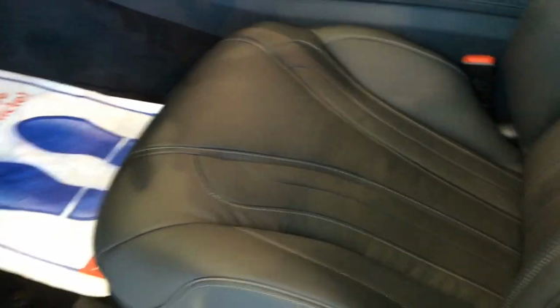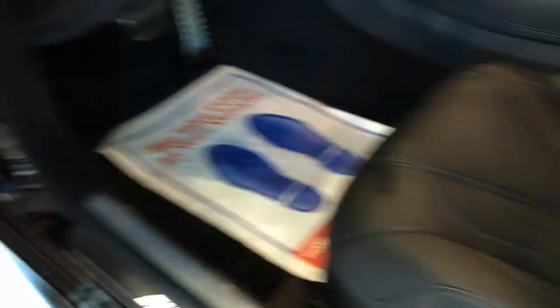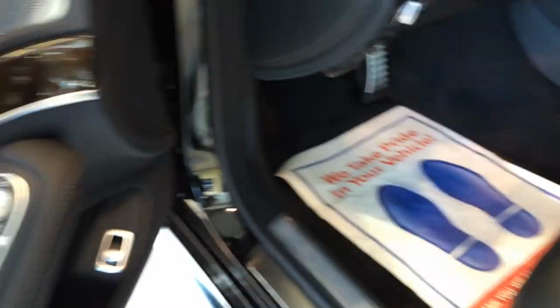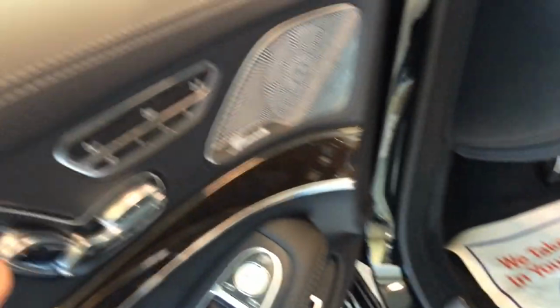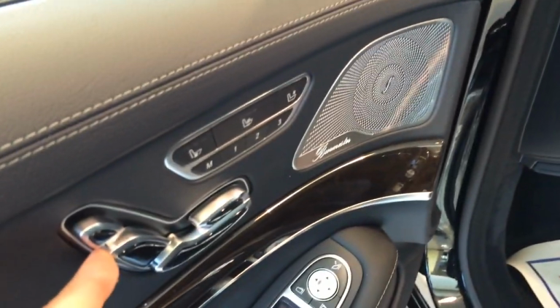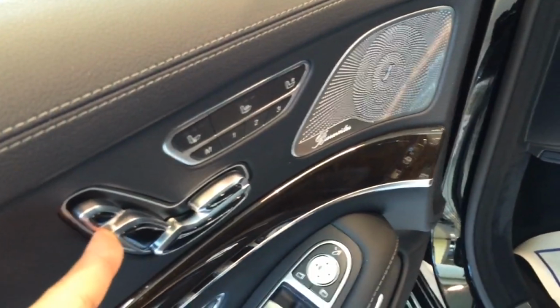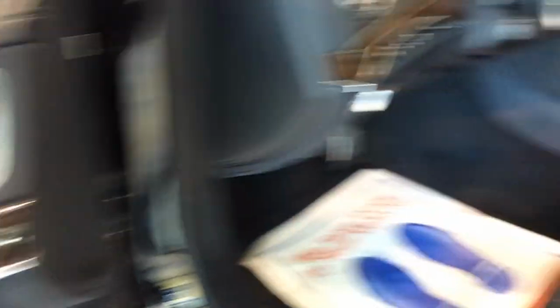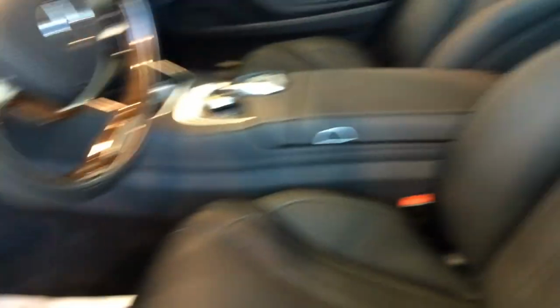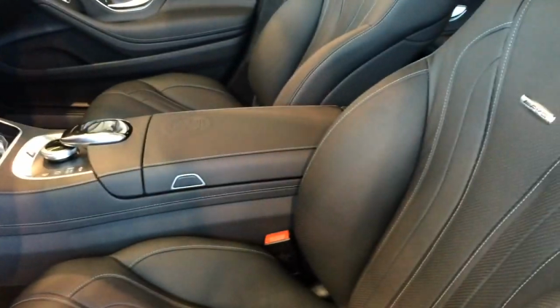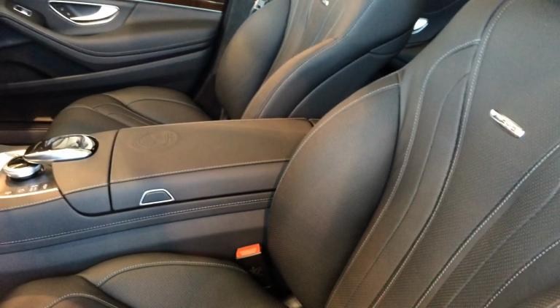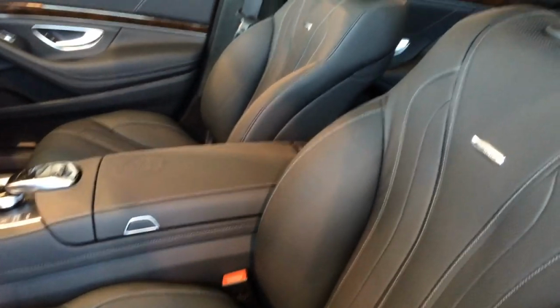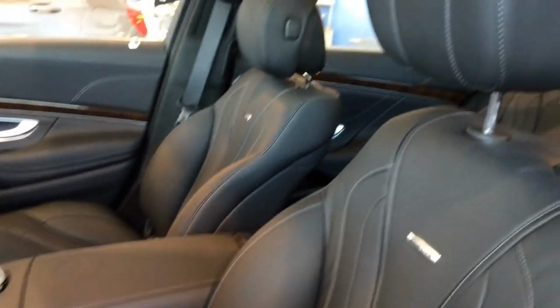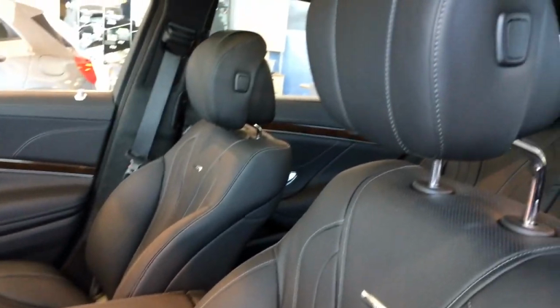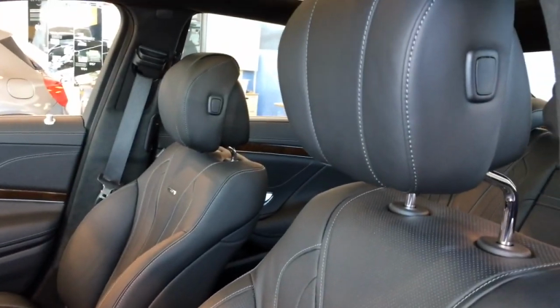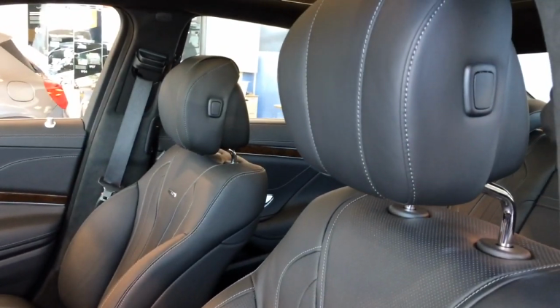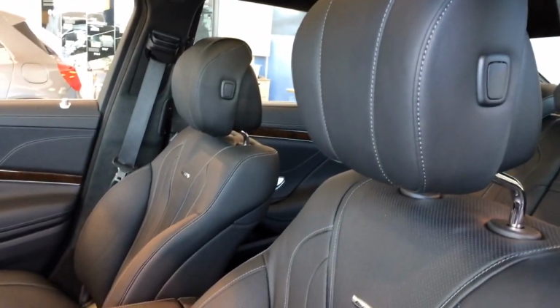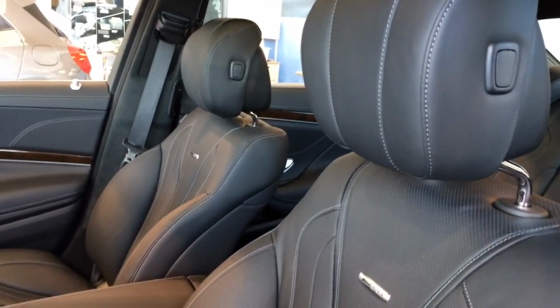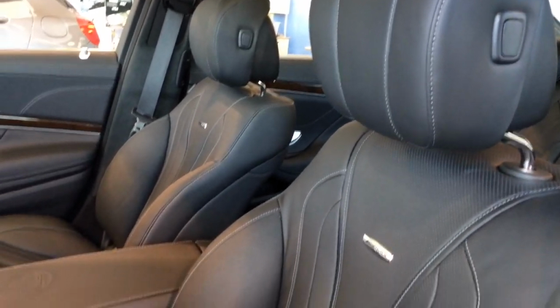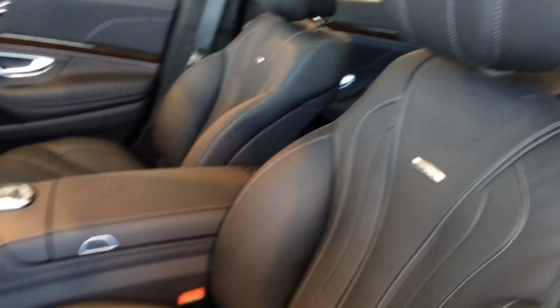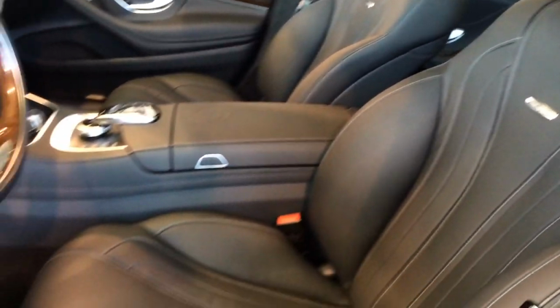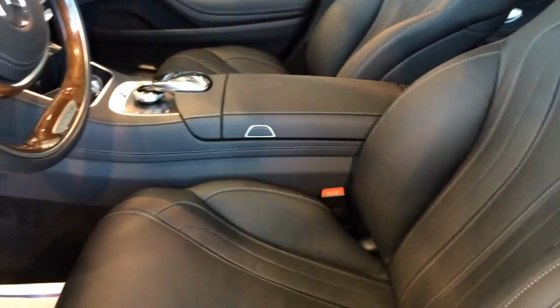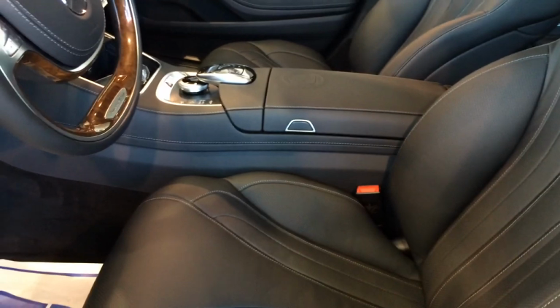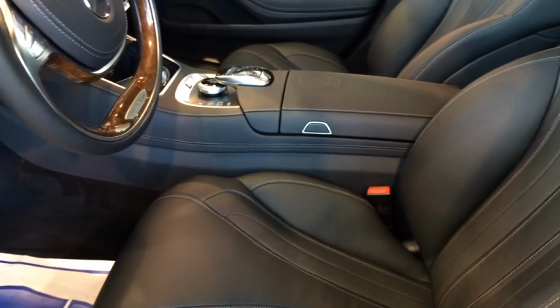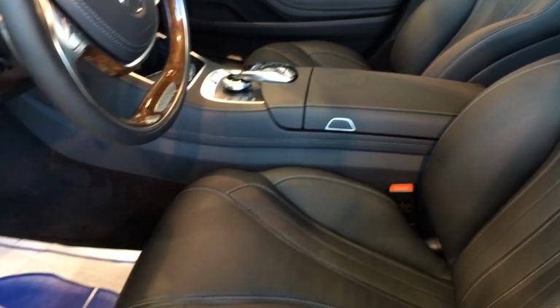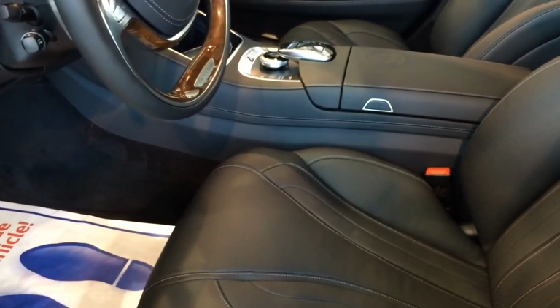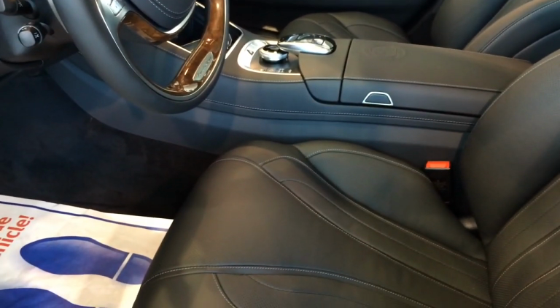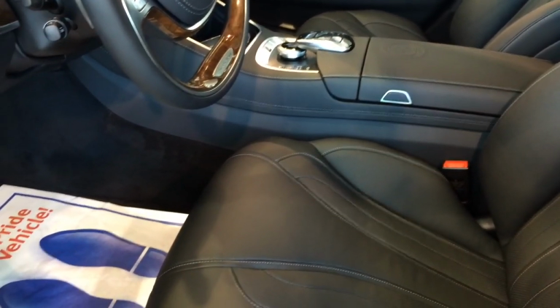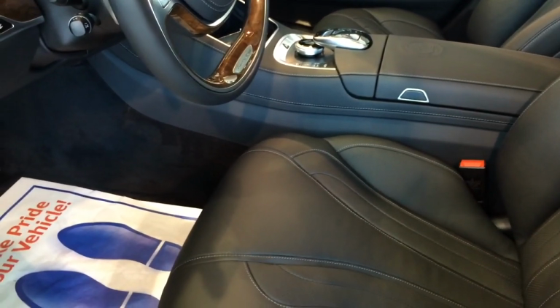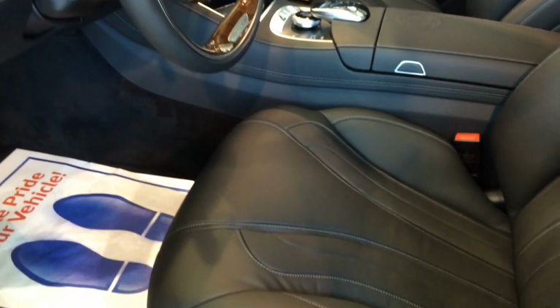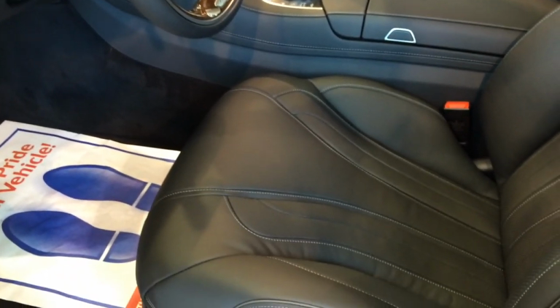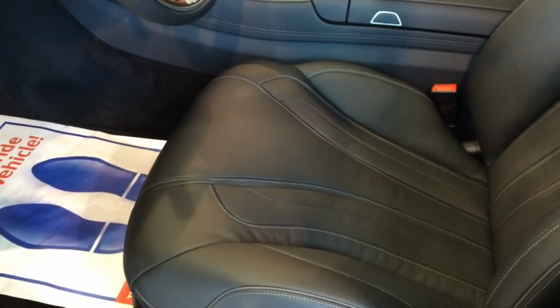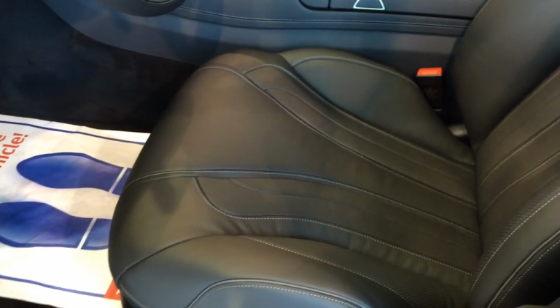Both front seats feature heated and ventilated options, and it features 12-way power adjustable front seats, including 4-way power lumbar support, with three preset memory positions for the driver's seat, steering wheel, and outside mirrors.